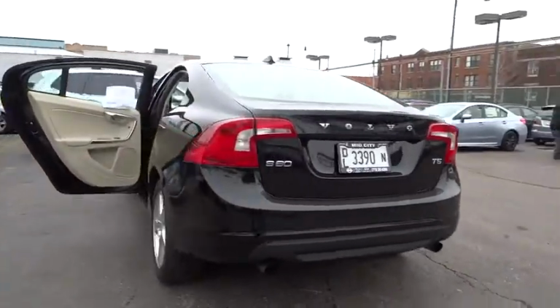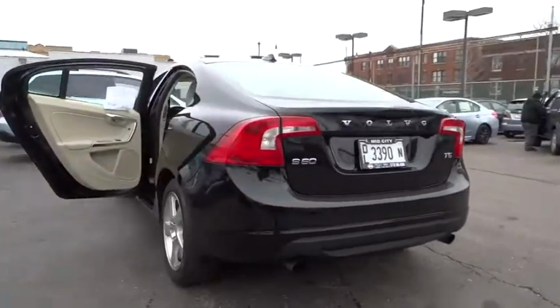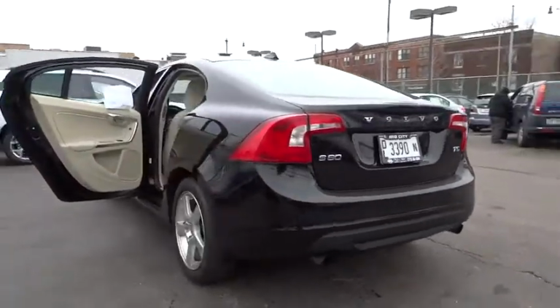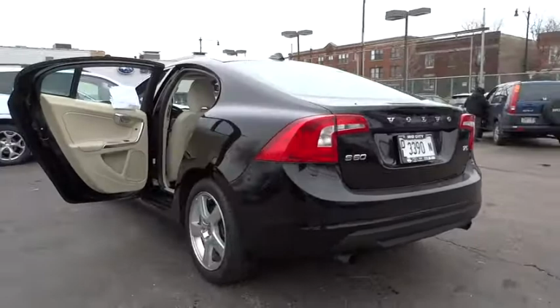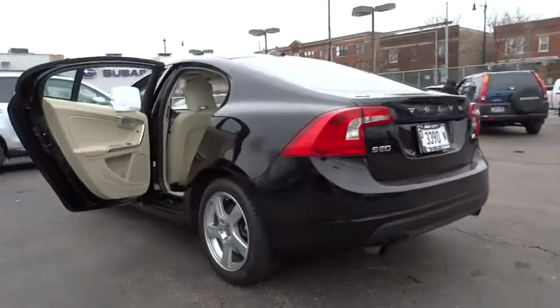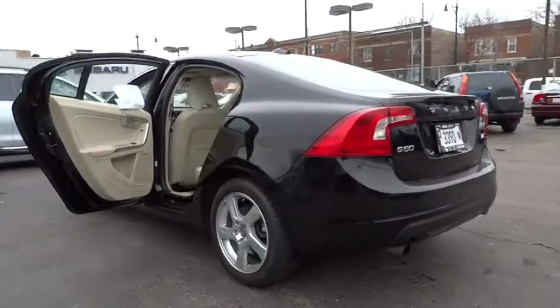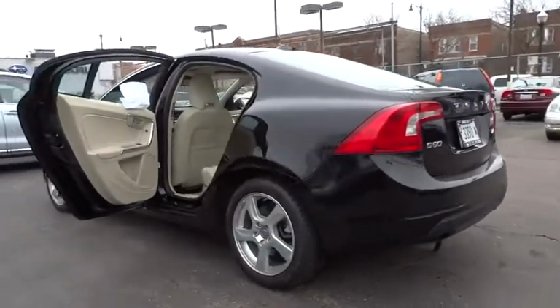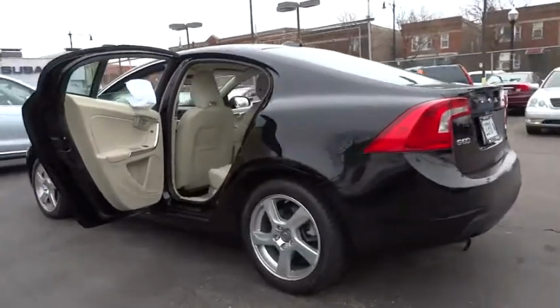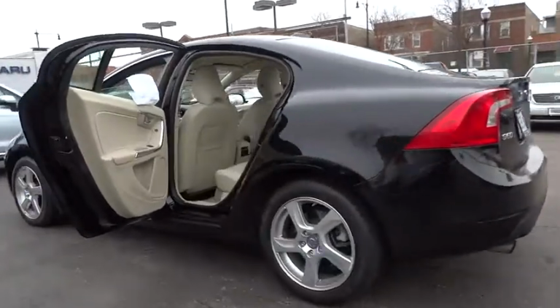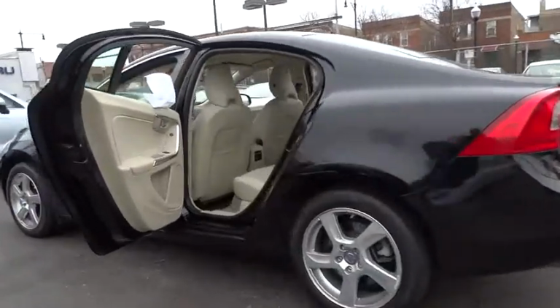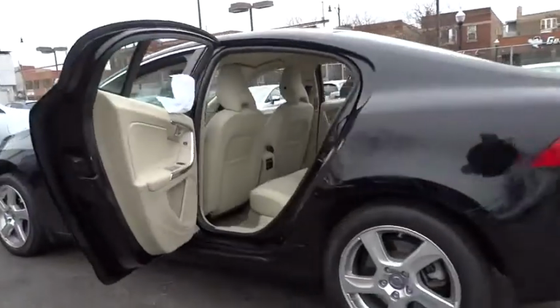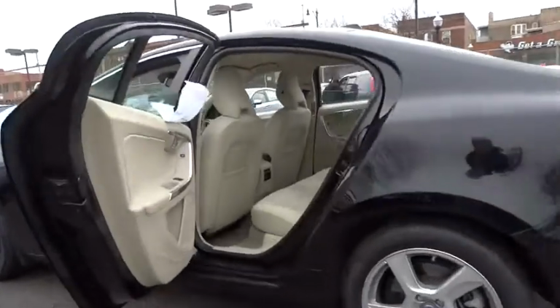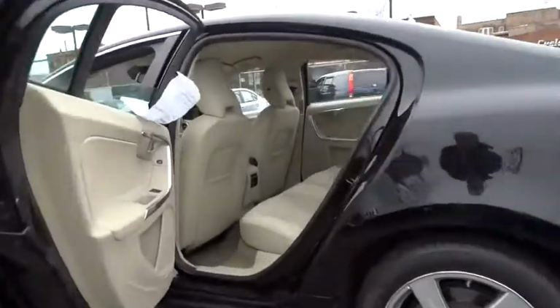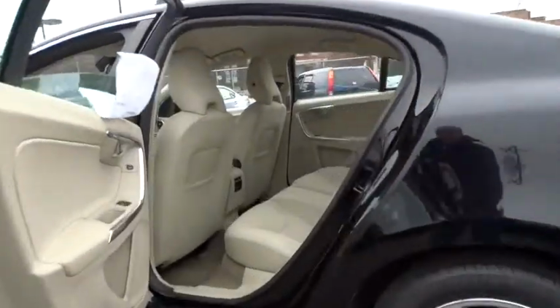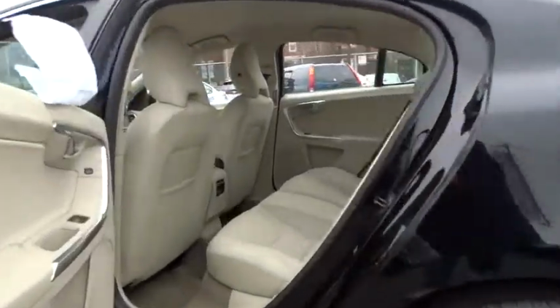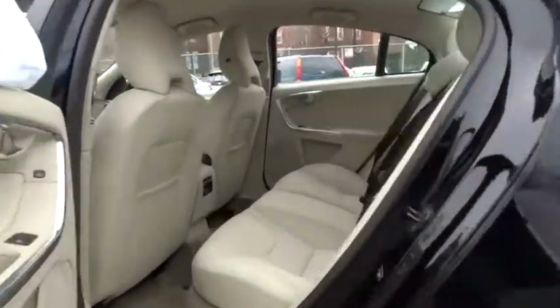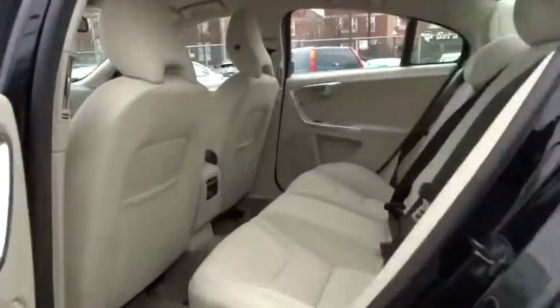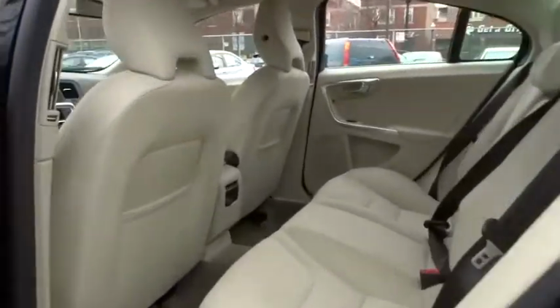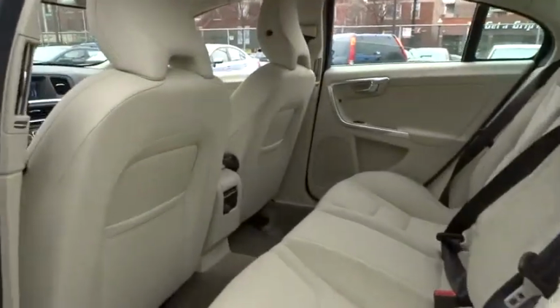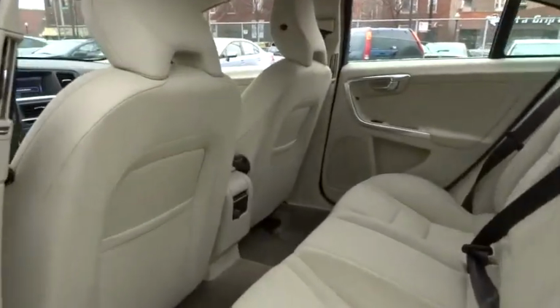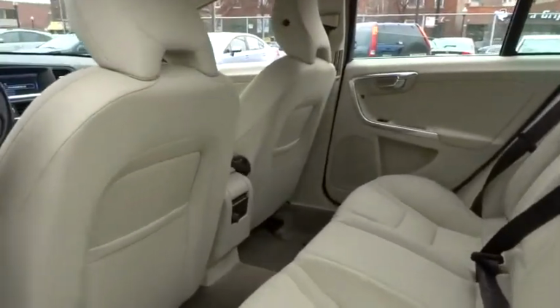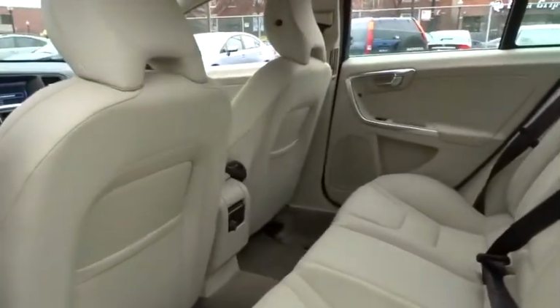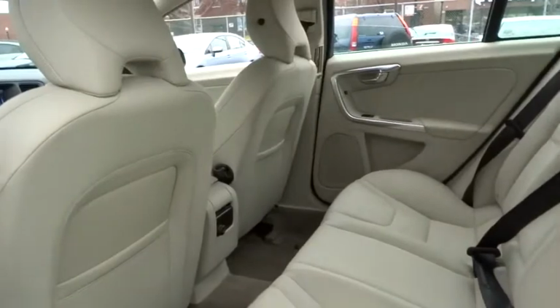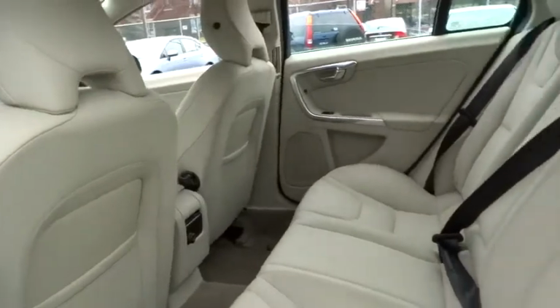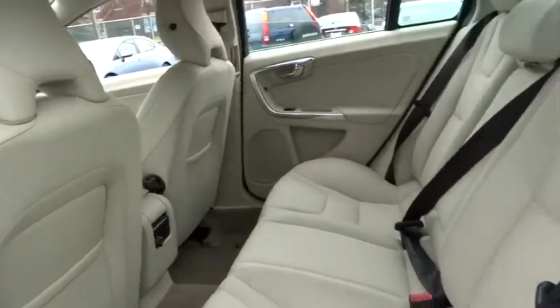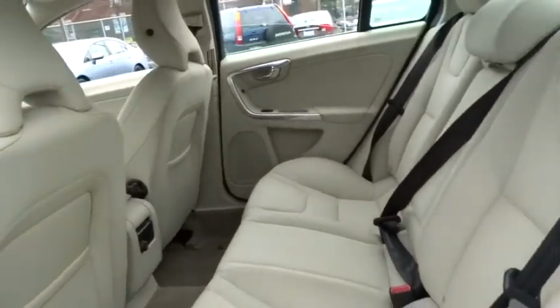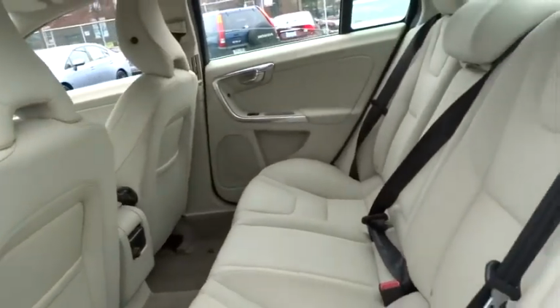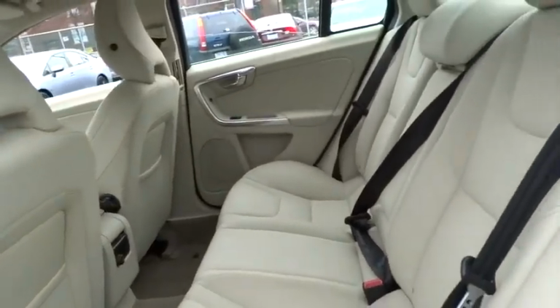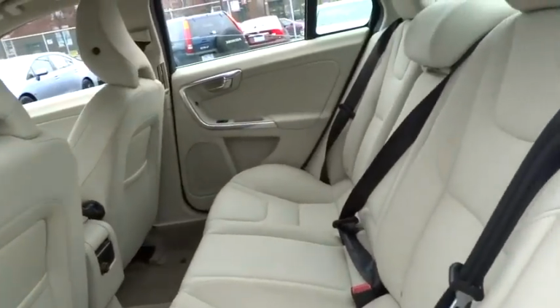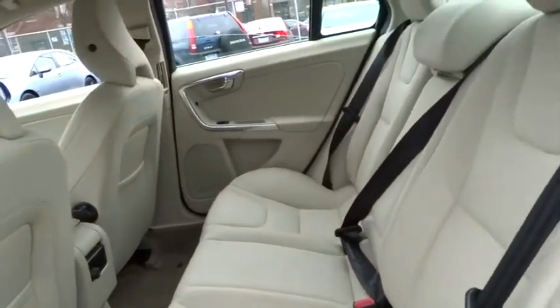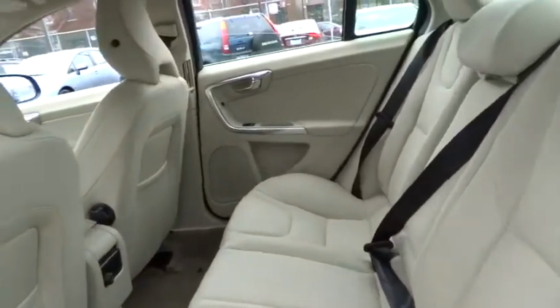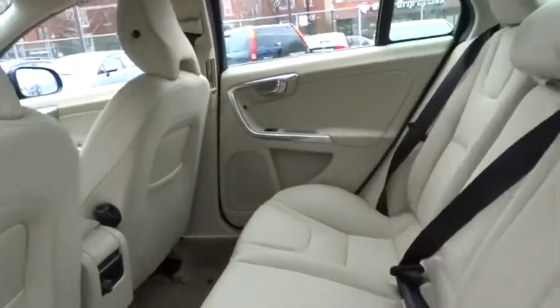Here are some of this vehicle's great options: traction control, stability control, airbags, front wheel drive, automatic transmission, Bluetooth.